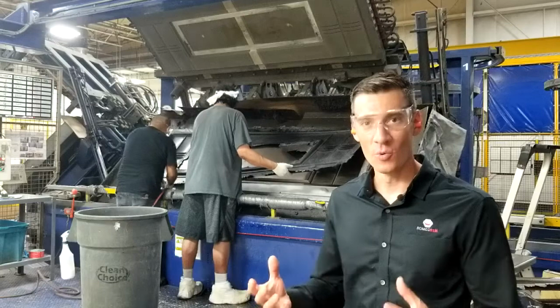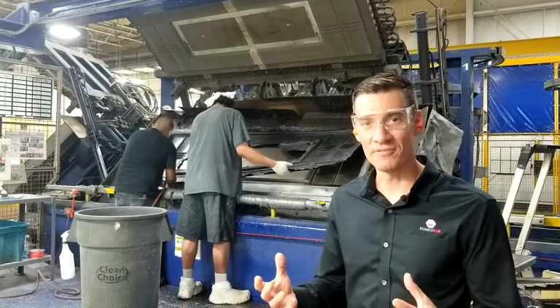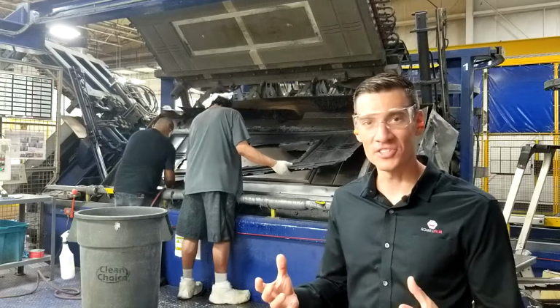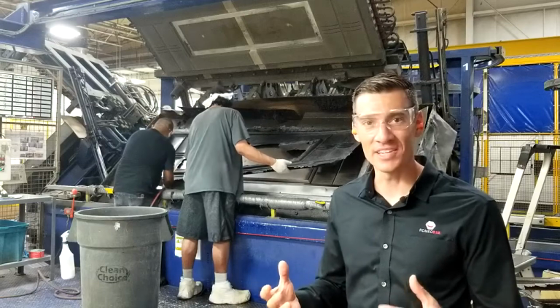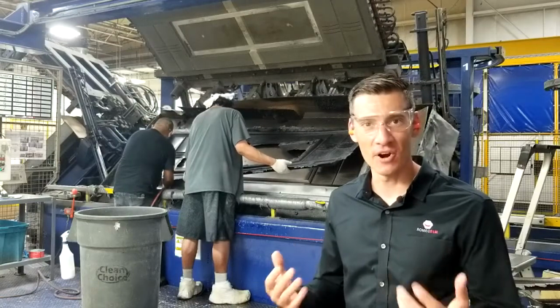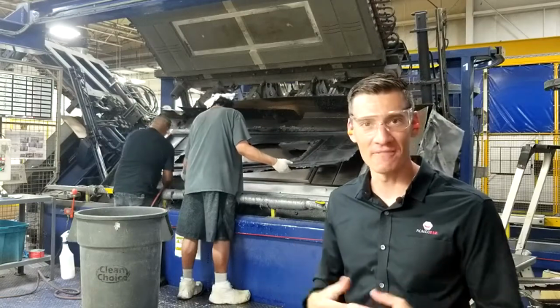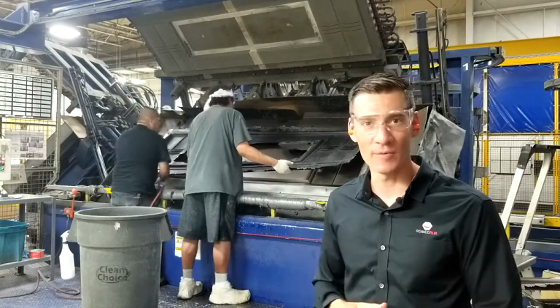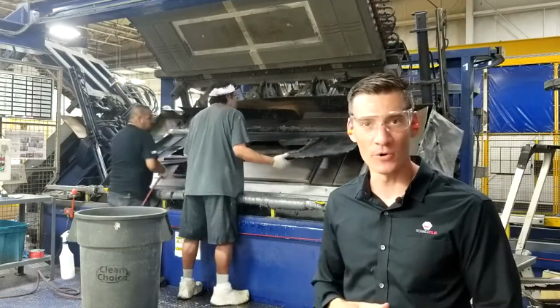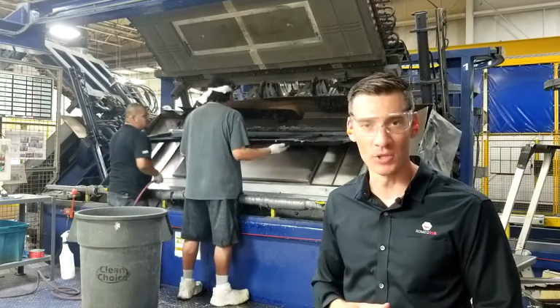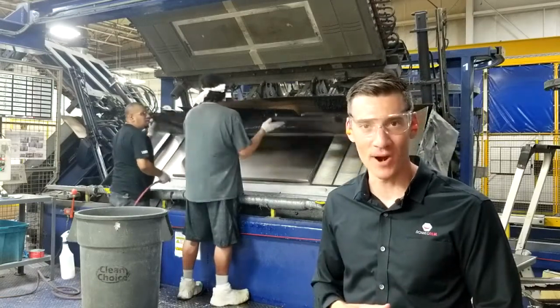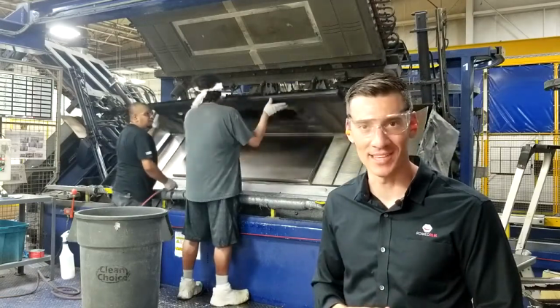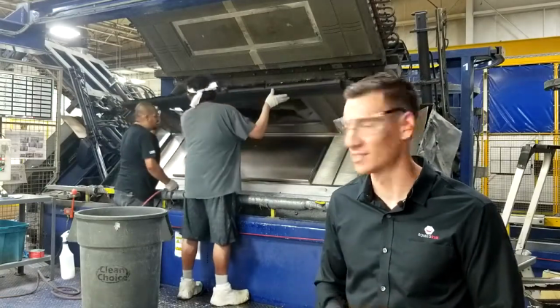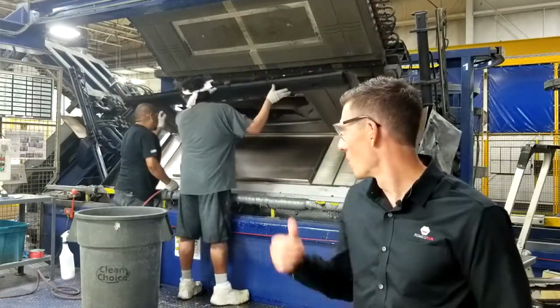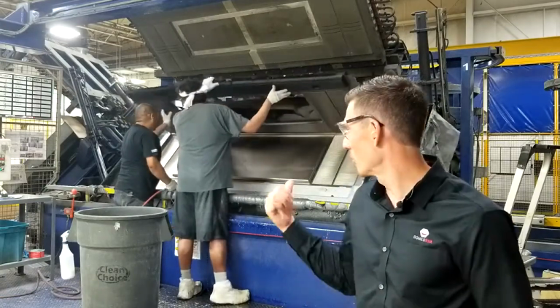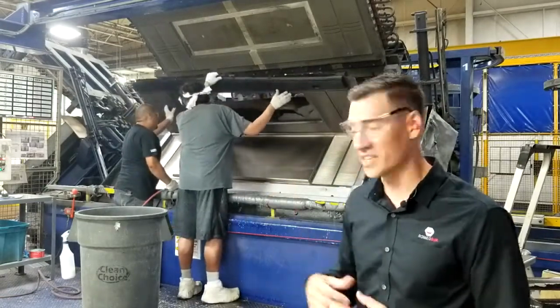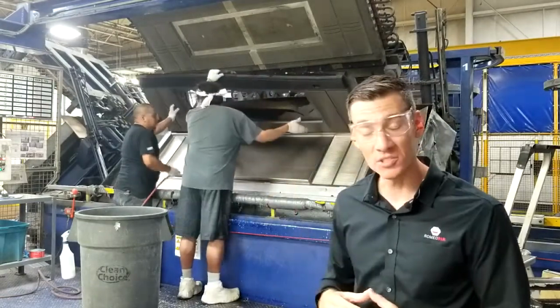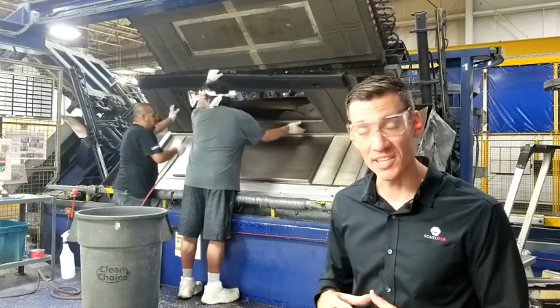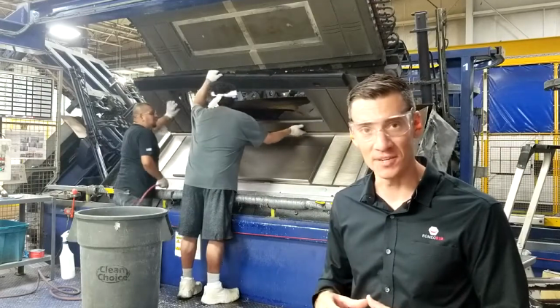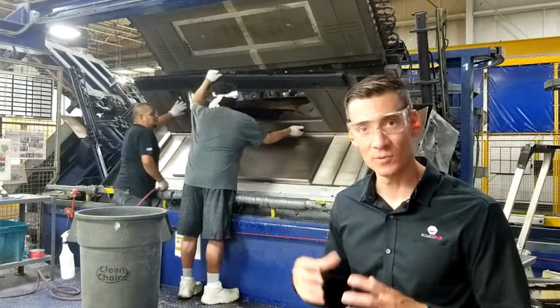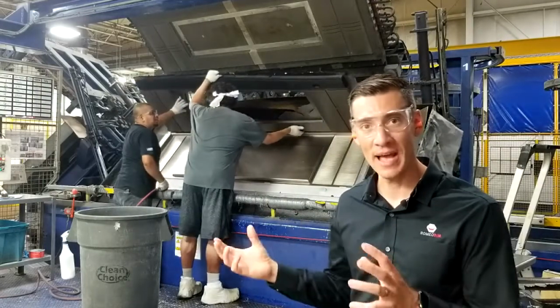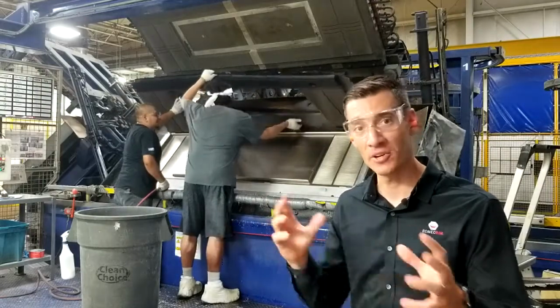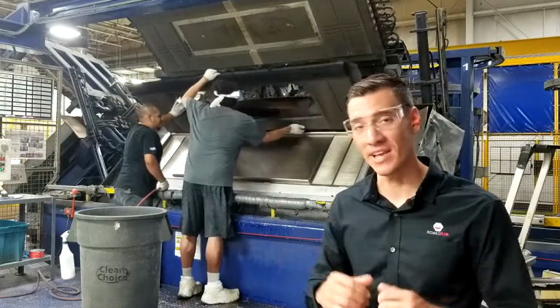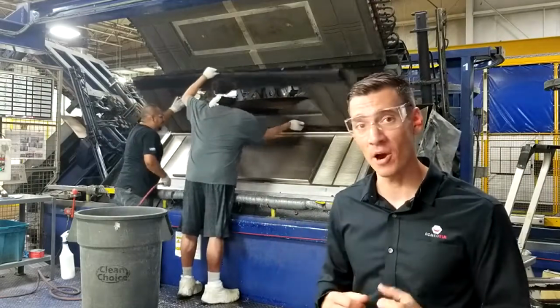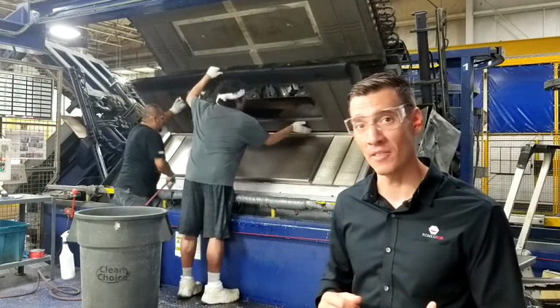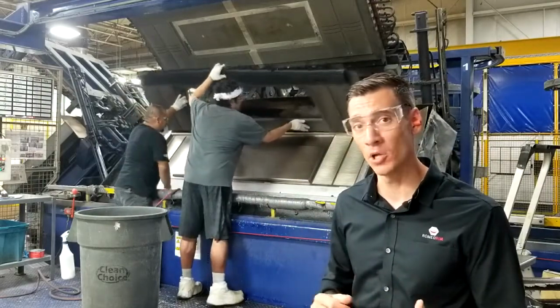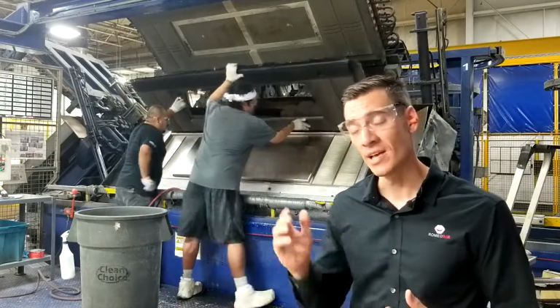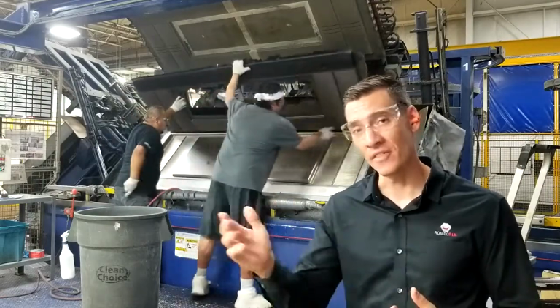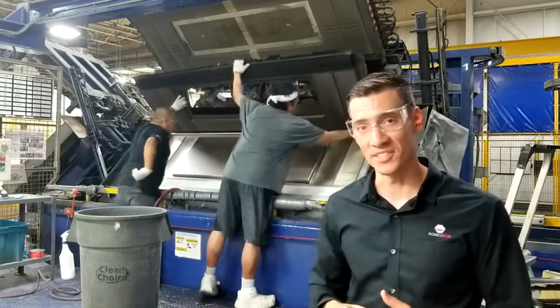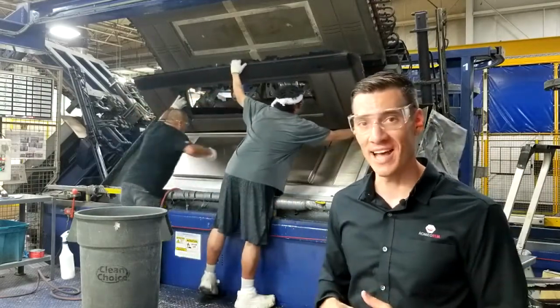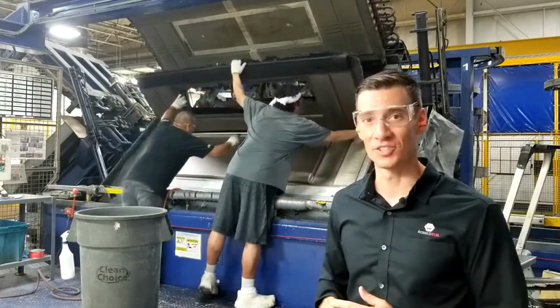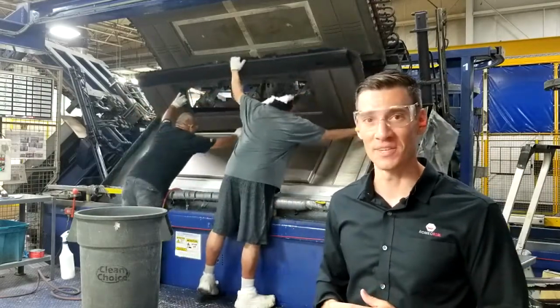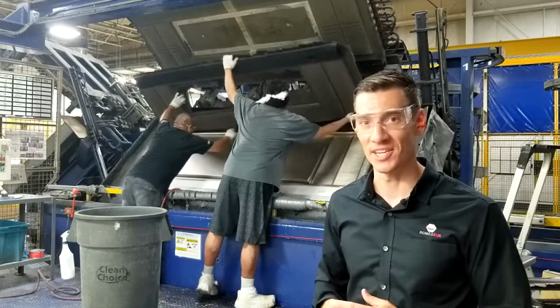We're at the first stage of our LFI rotary molding process. We're here at the demold station where the operators are taking the part out of the mold and then they're going to send it on to the trimming station.